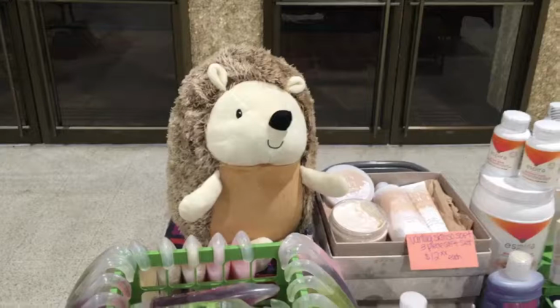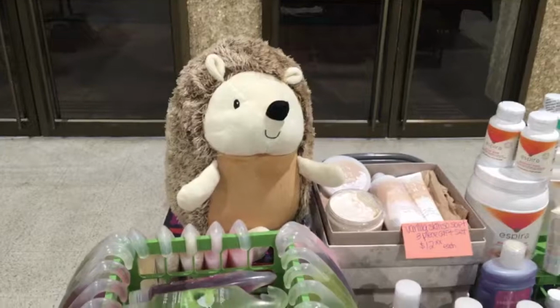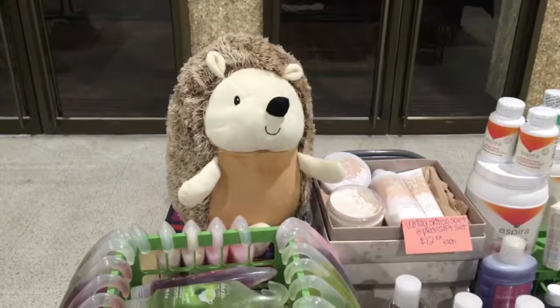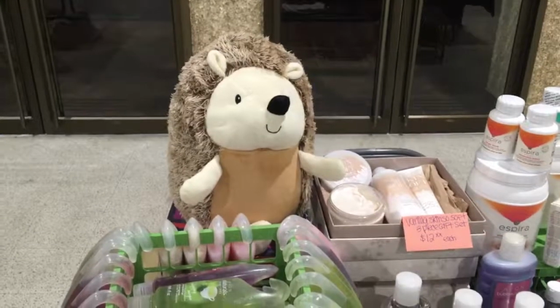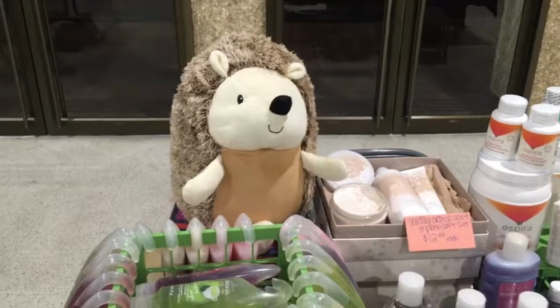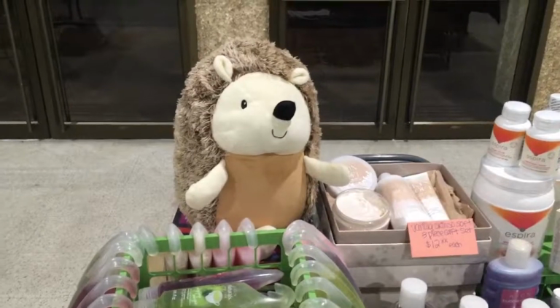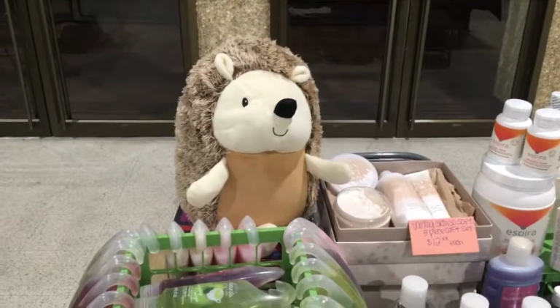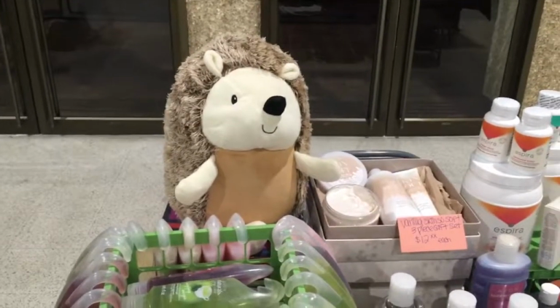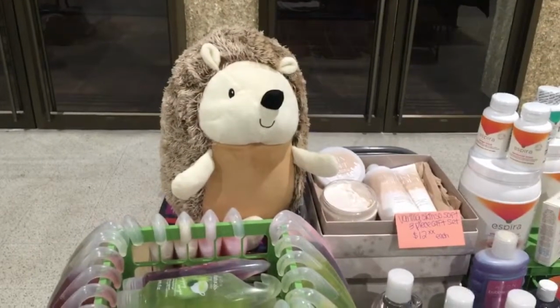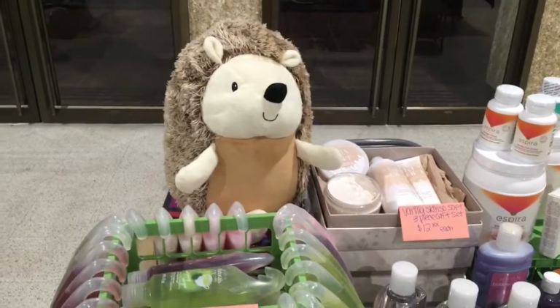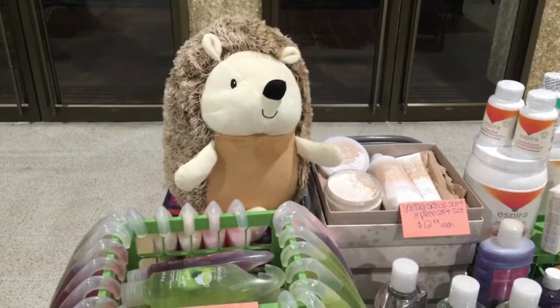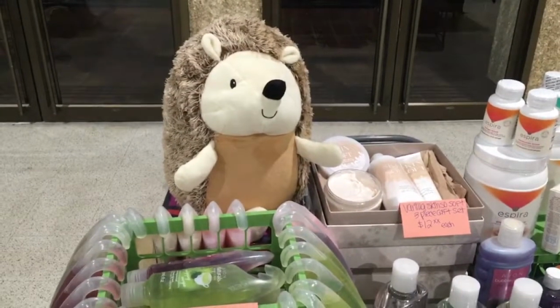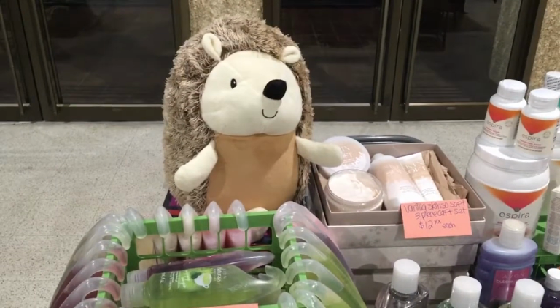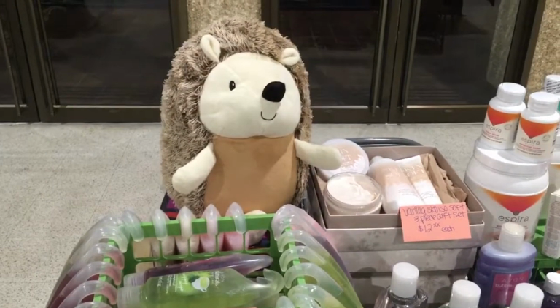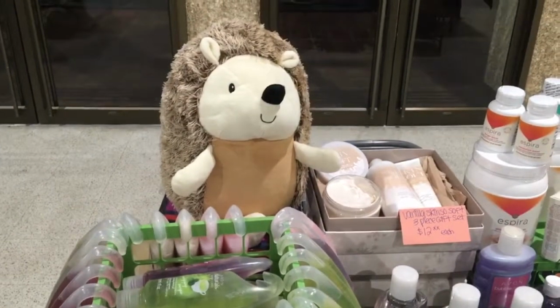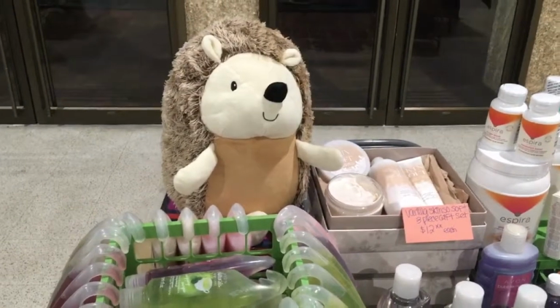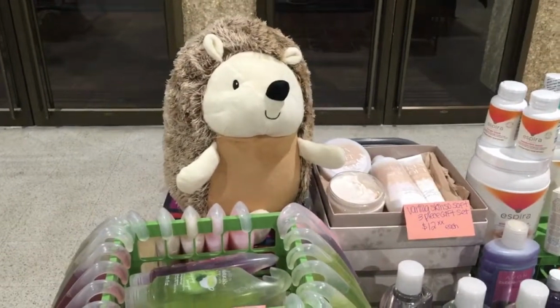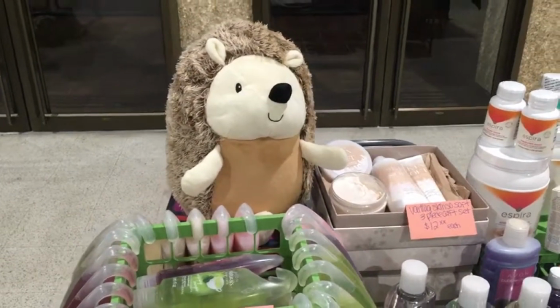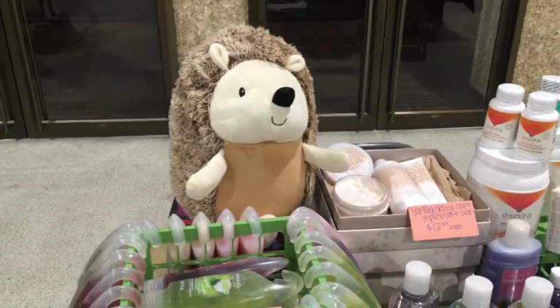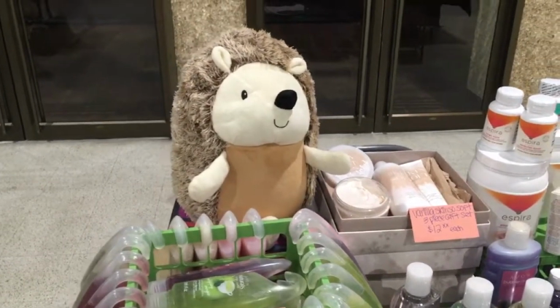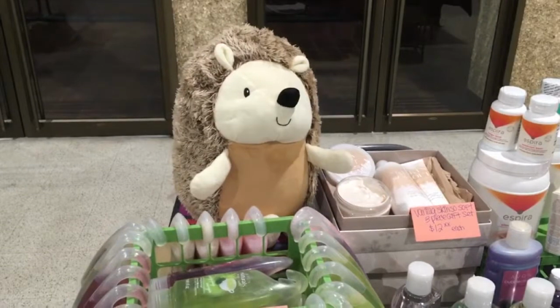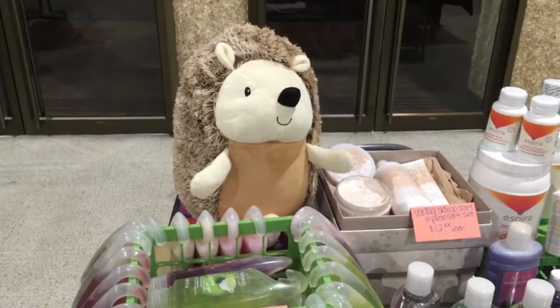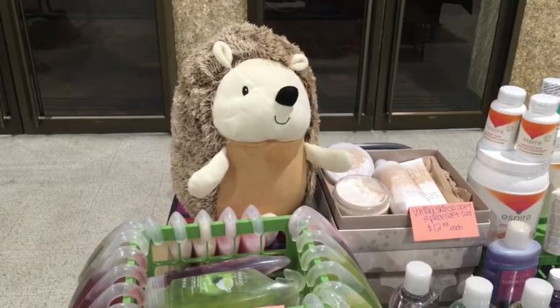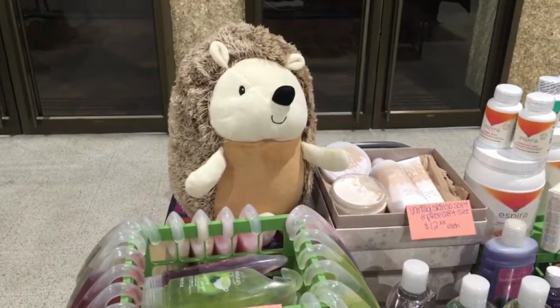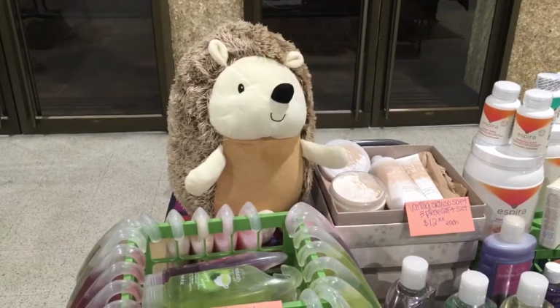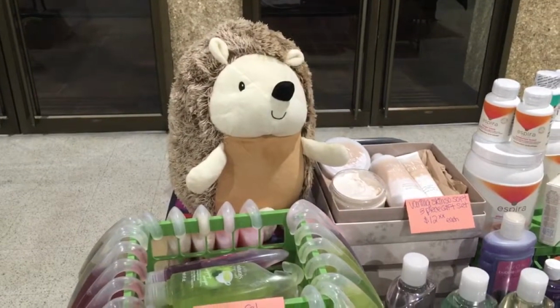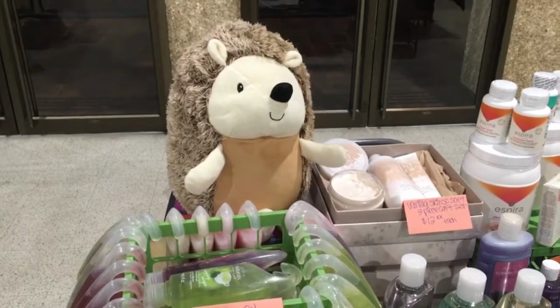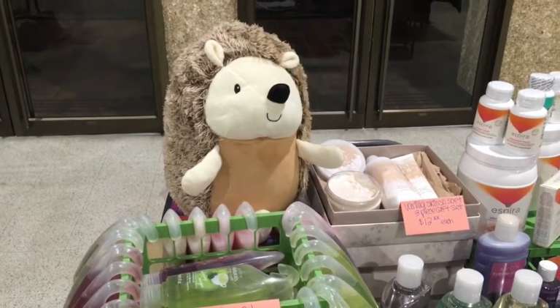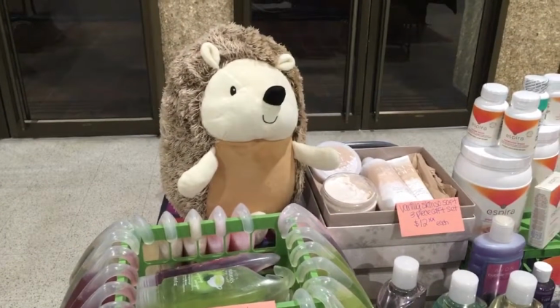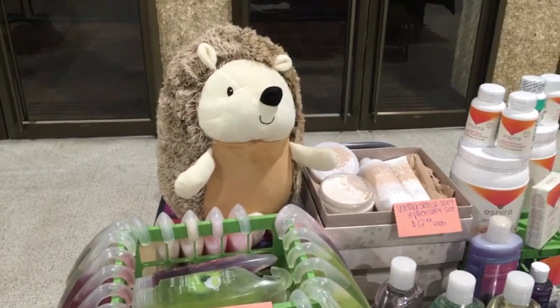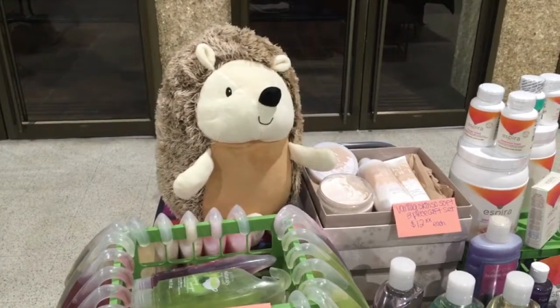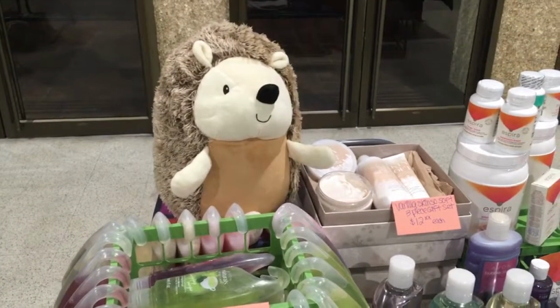So here's my event set up today. I have Herbie the Hedgehog. I don't really have any information about the fundraising, but if they ask, I'll give them the information.